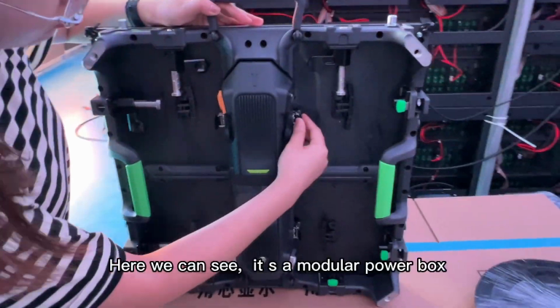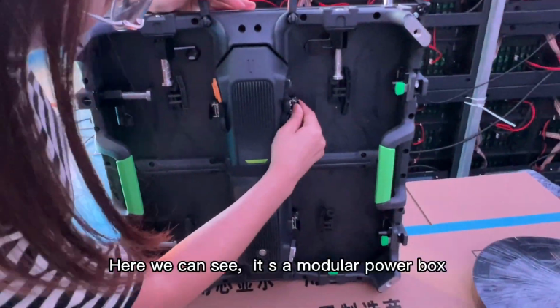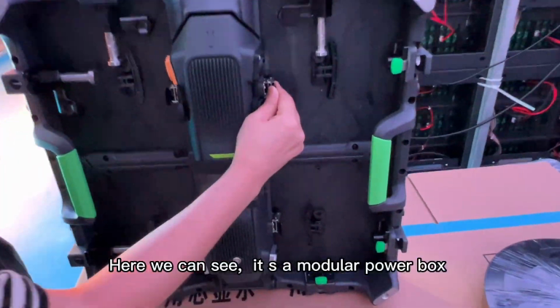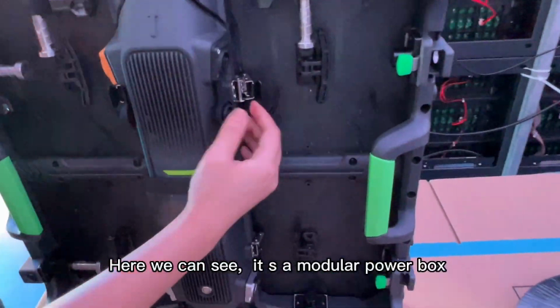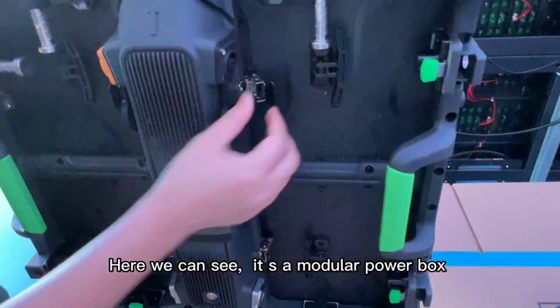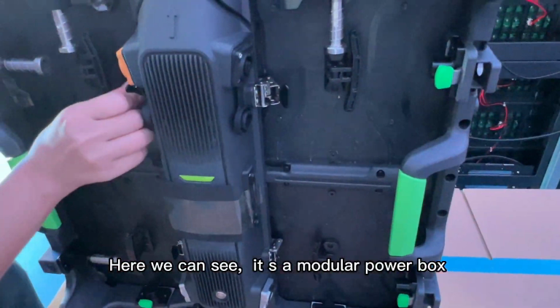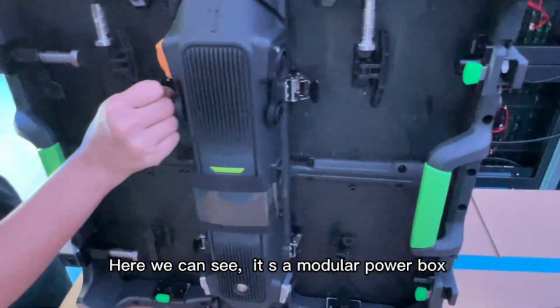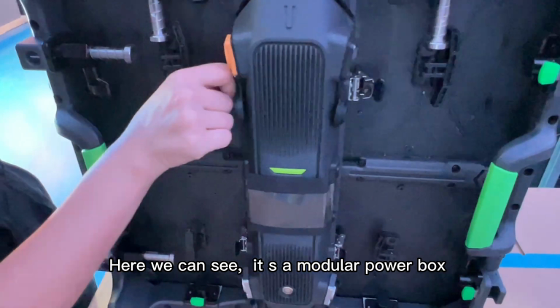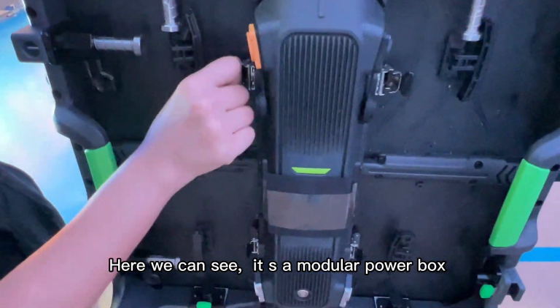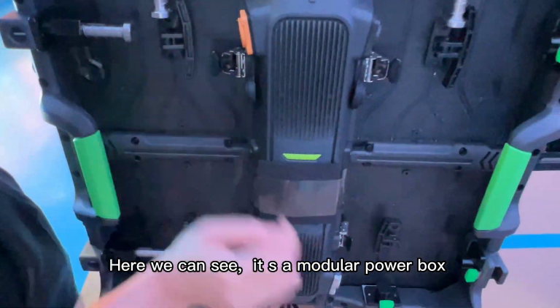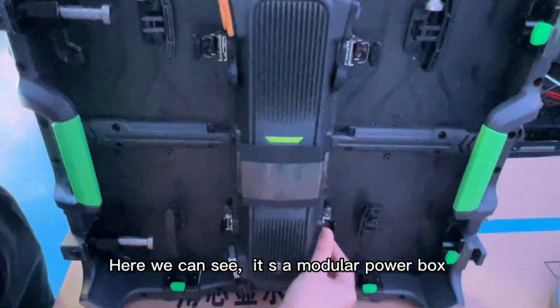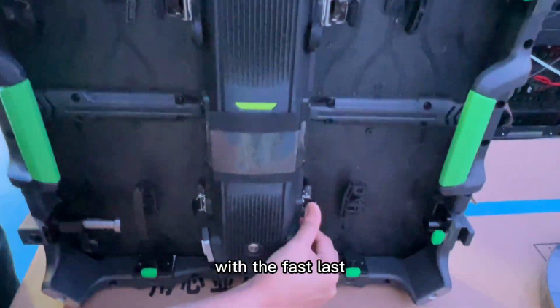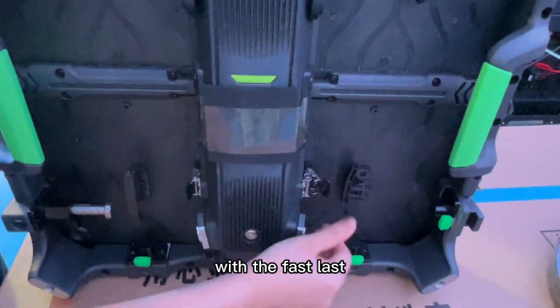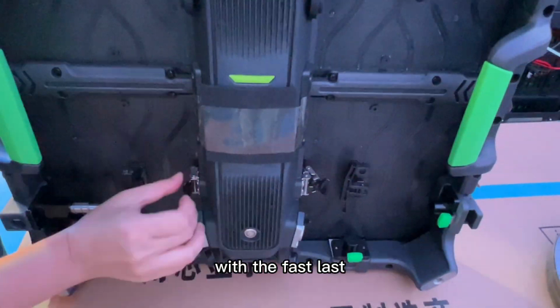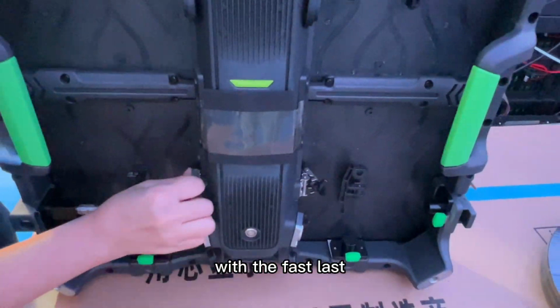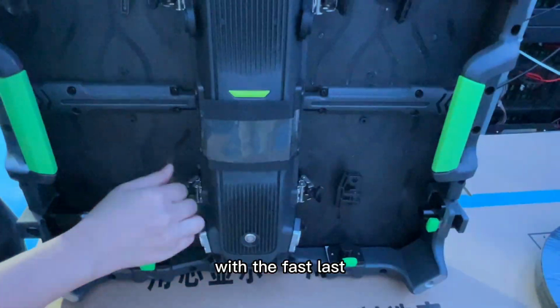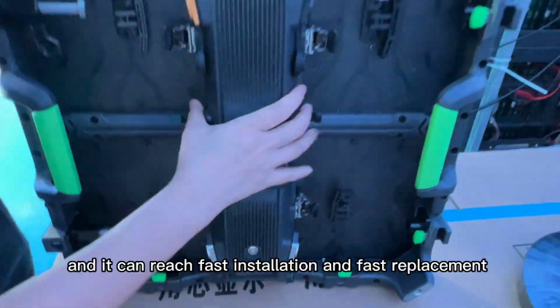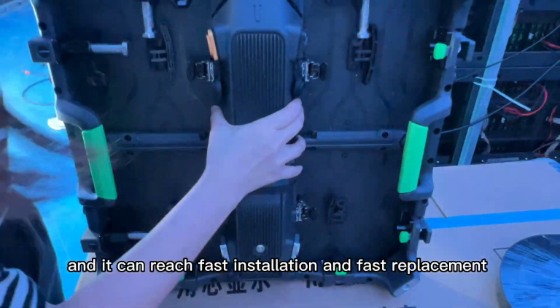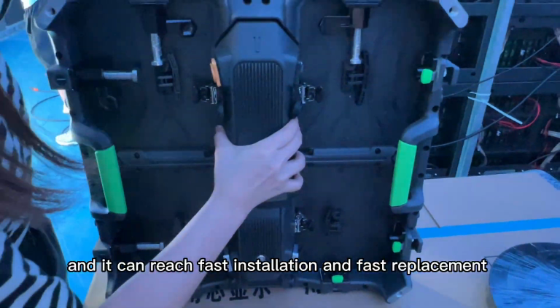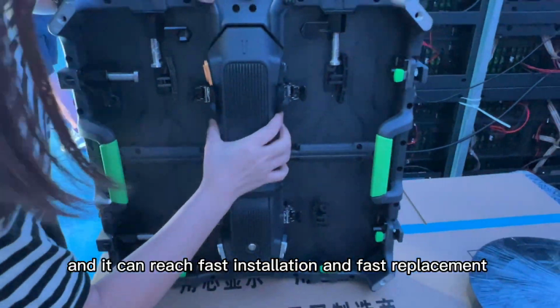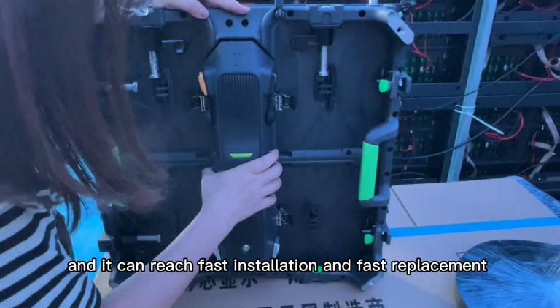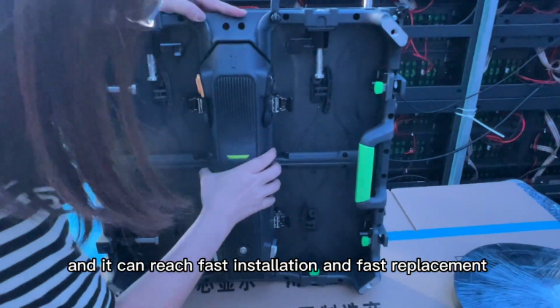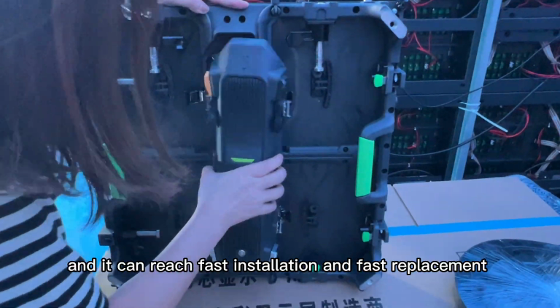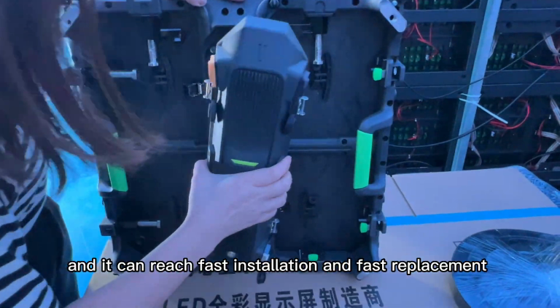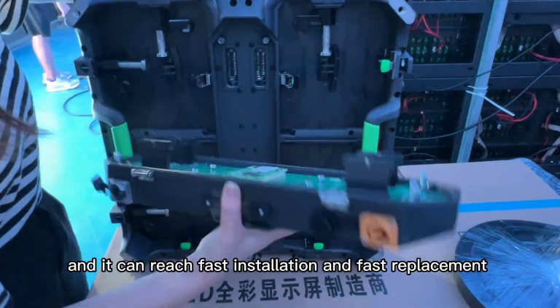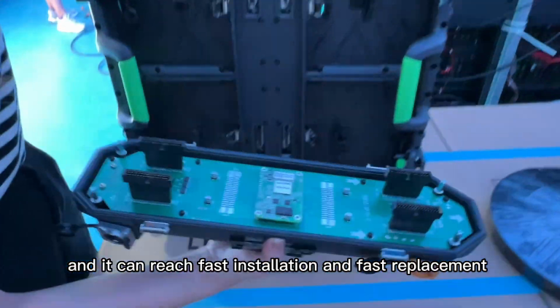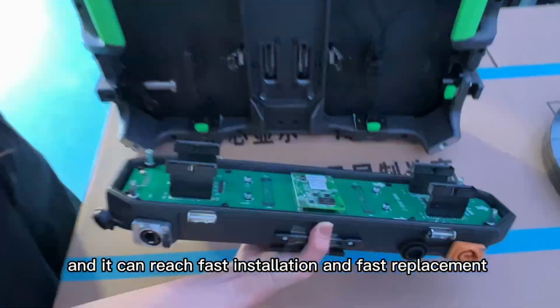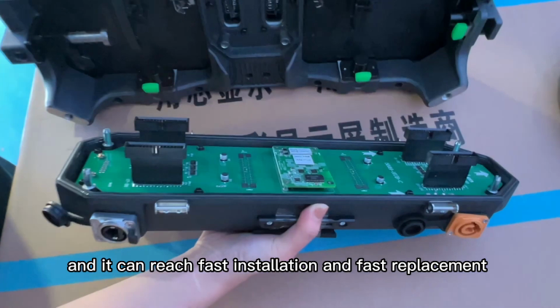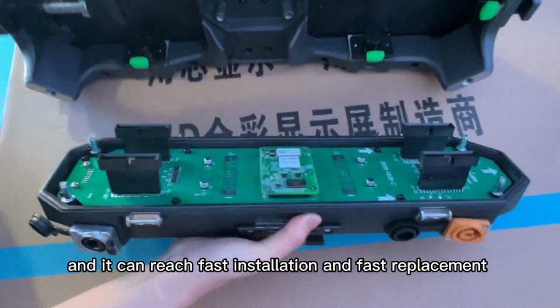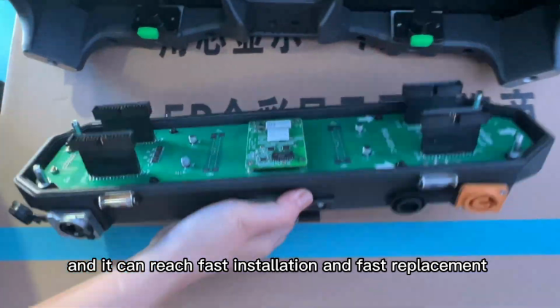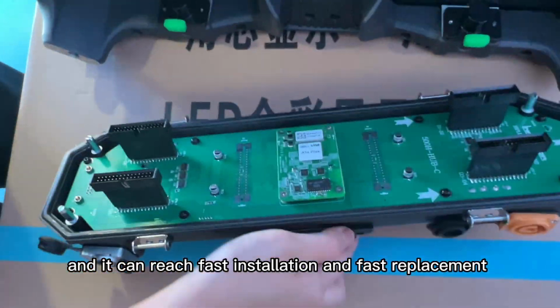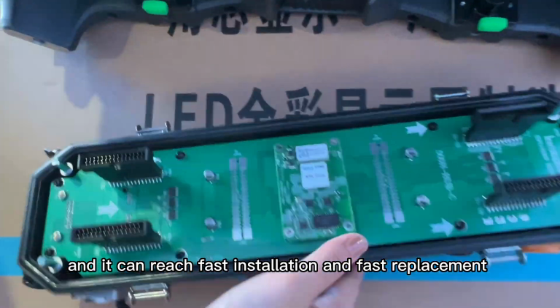Here we can see it is a module power box with a fast lock. It can reach faster installation and faster repairness.